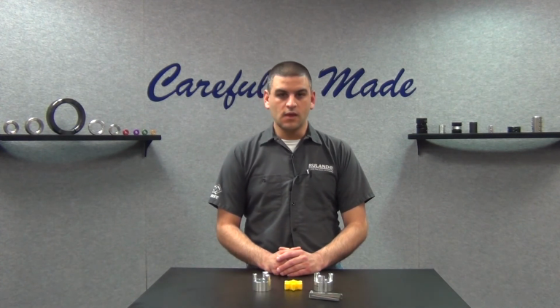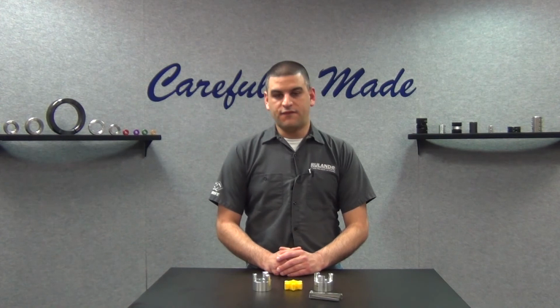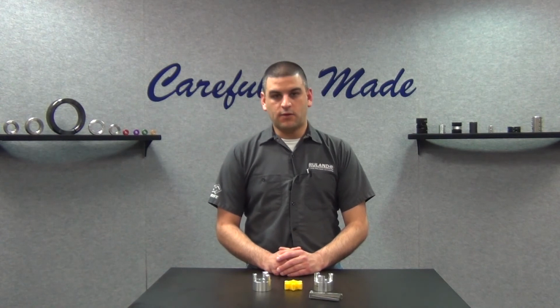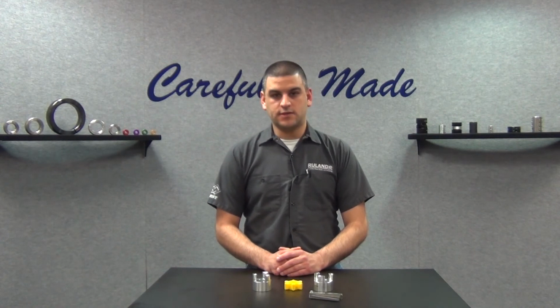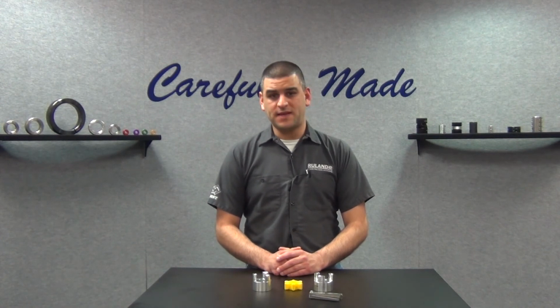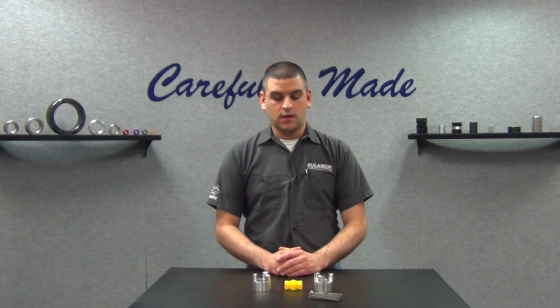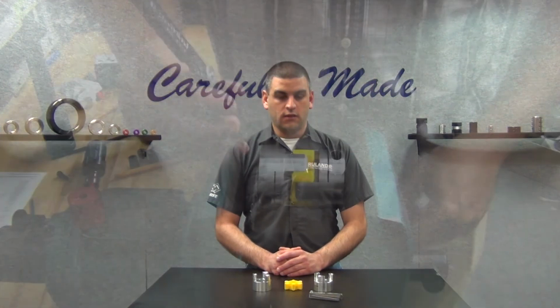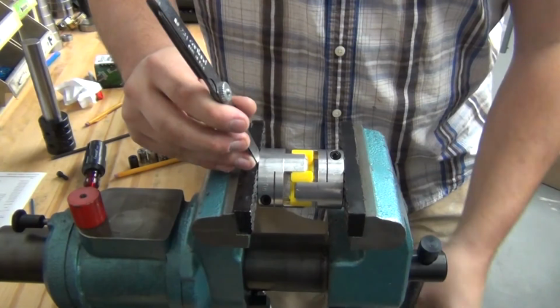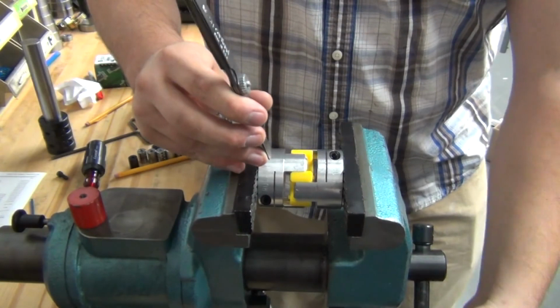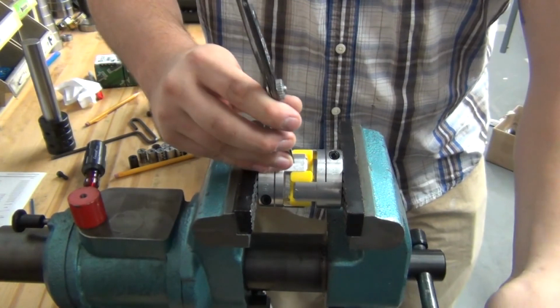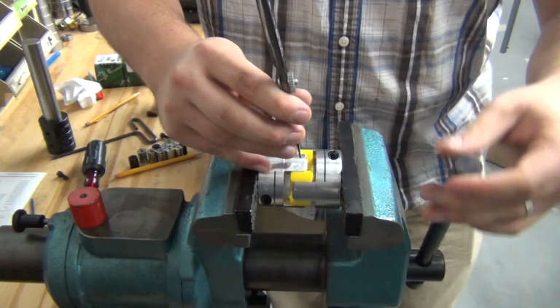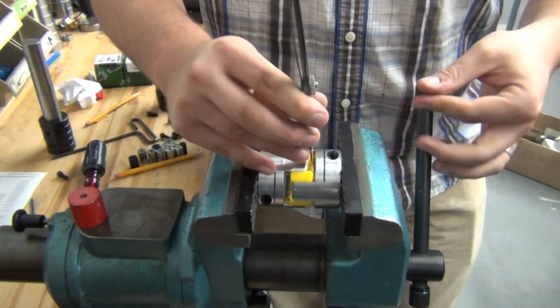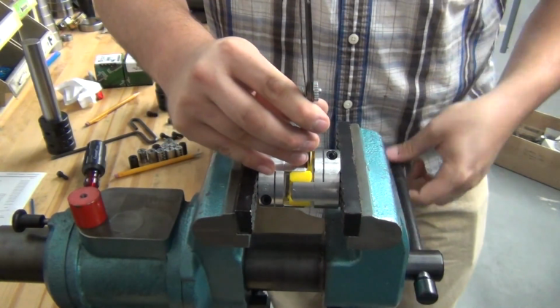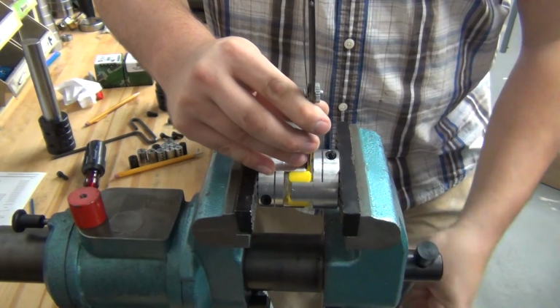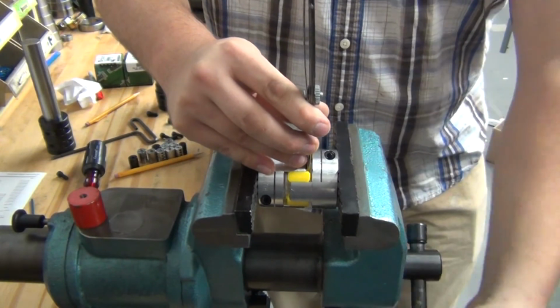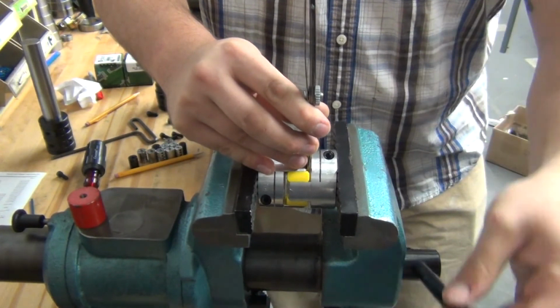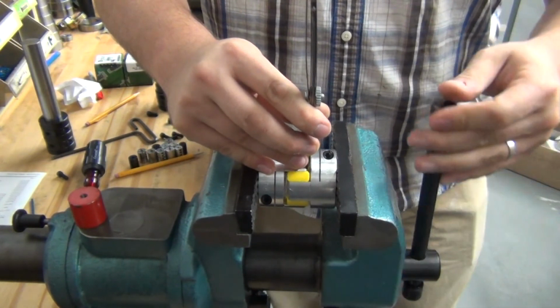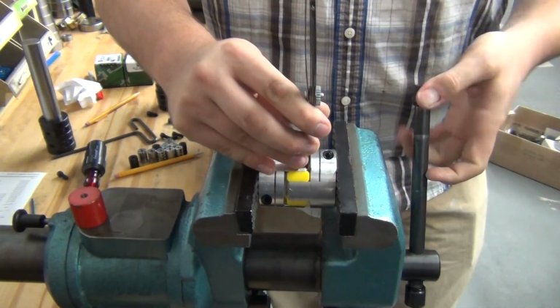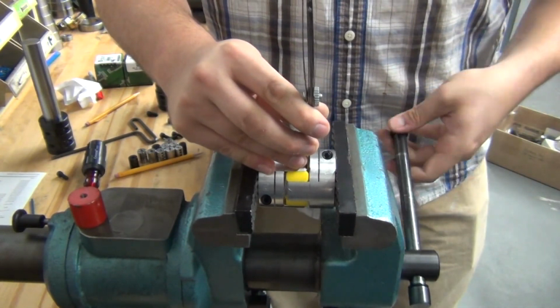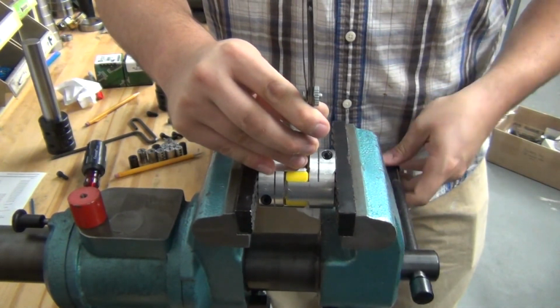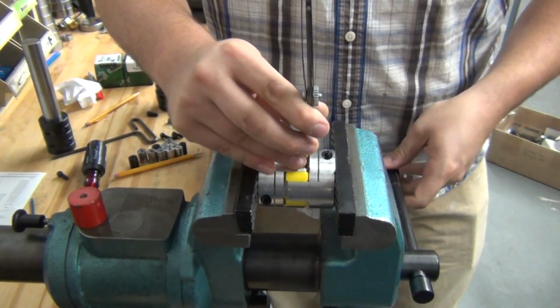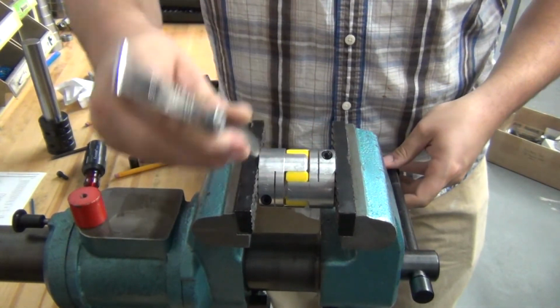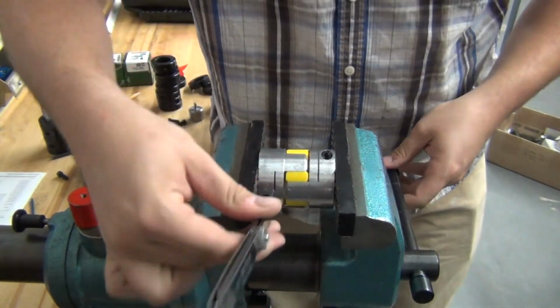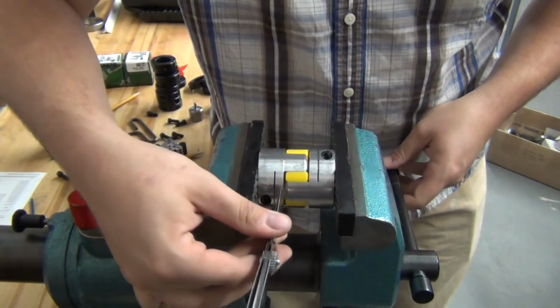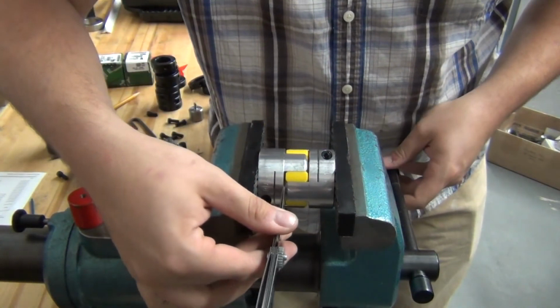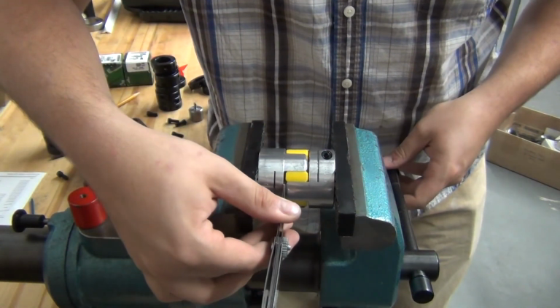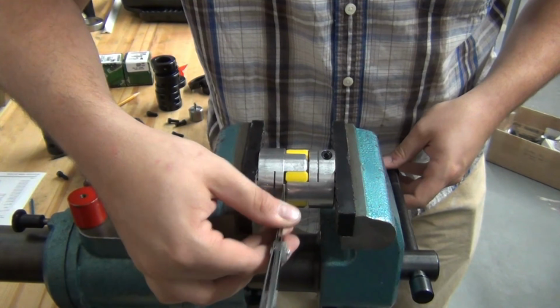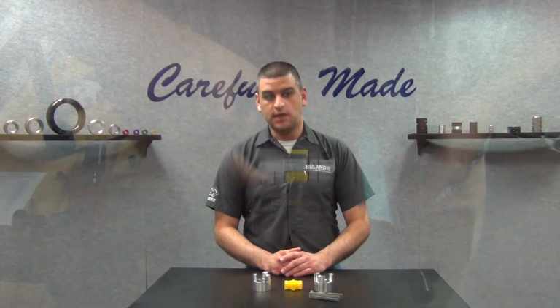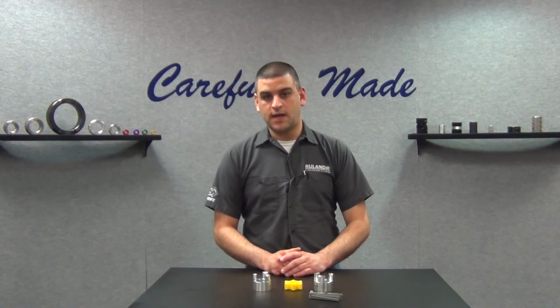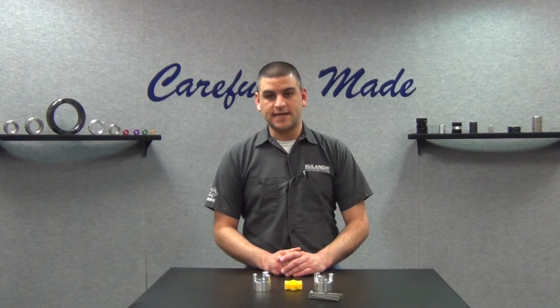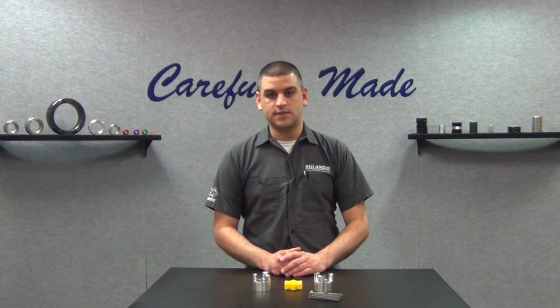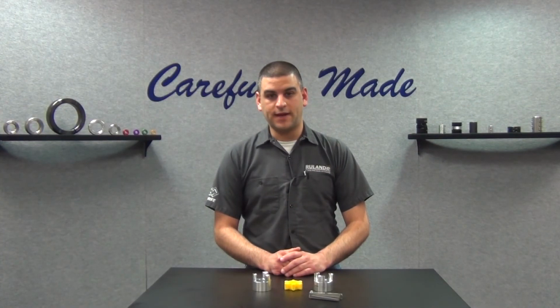If you have any questions on spacing, you can also use a feeler gauge during the installation process to make sure that you're maintaining spacing. The thickness of the feeler gauge should be the coupling's Axial Misalignment Rating.